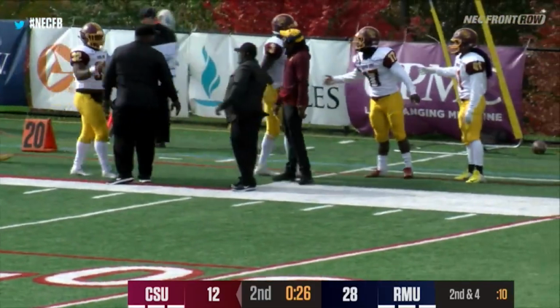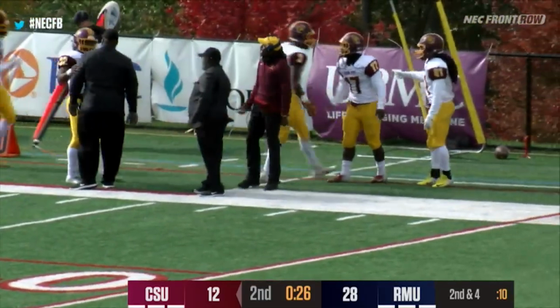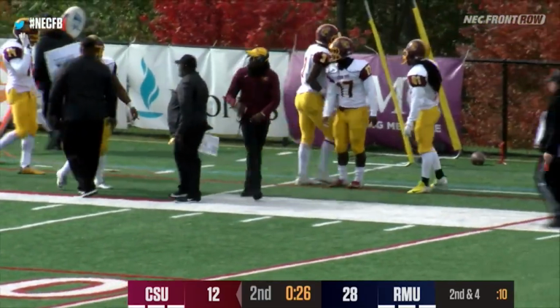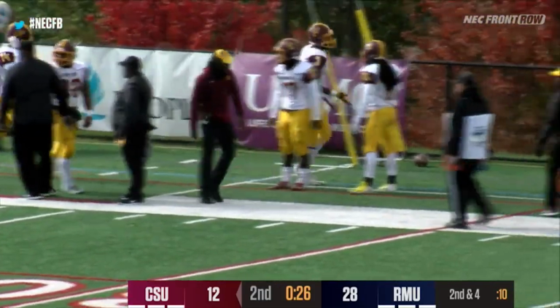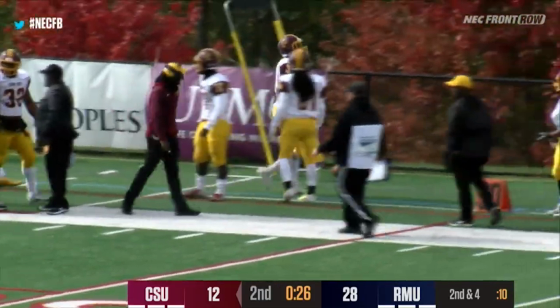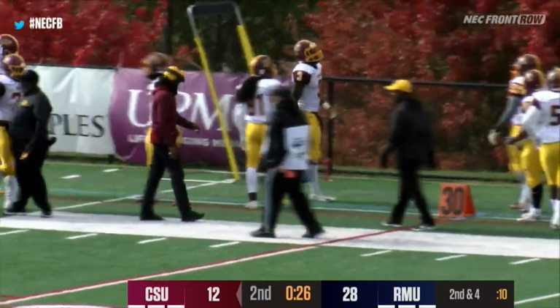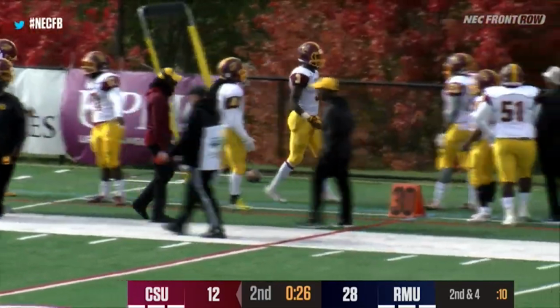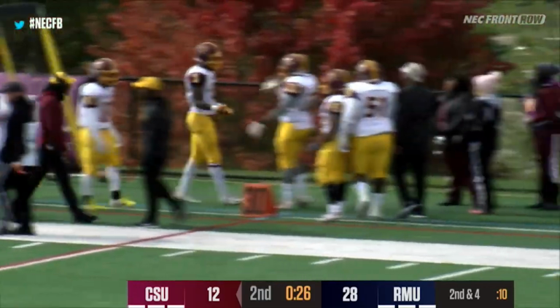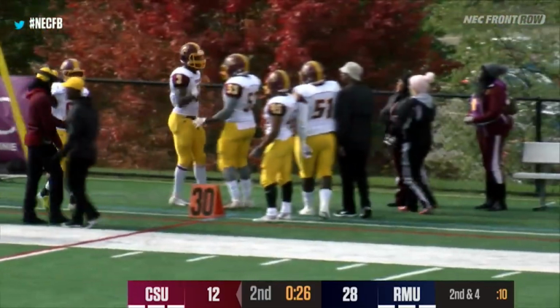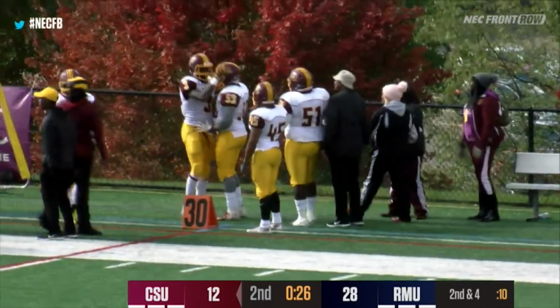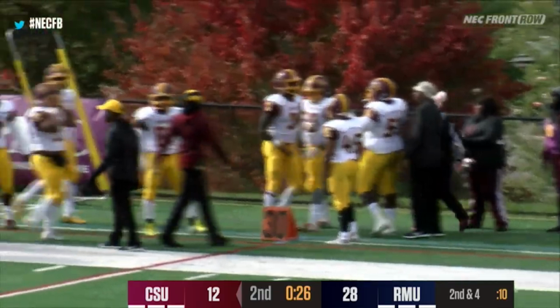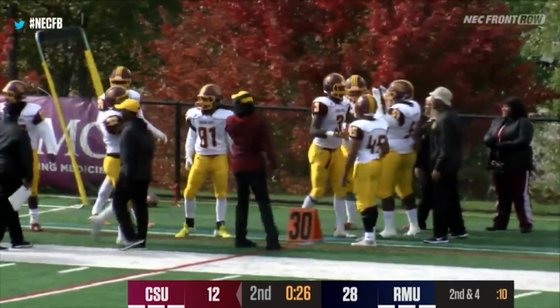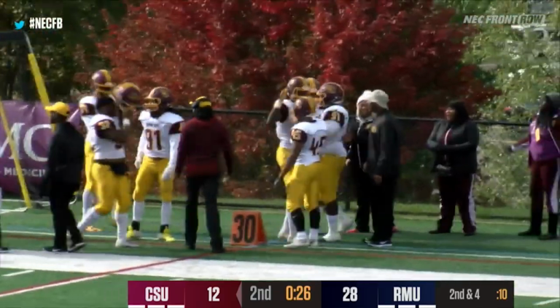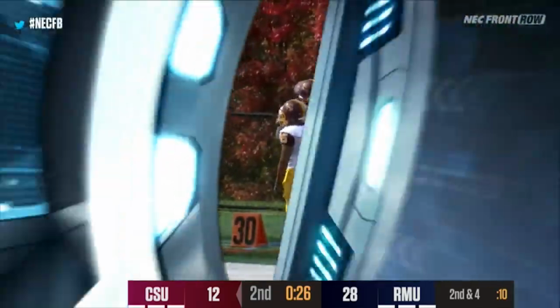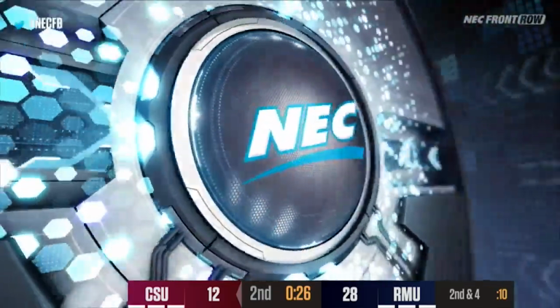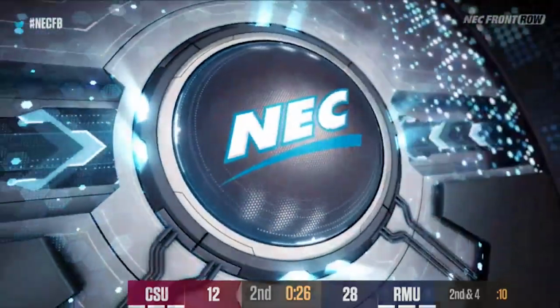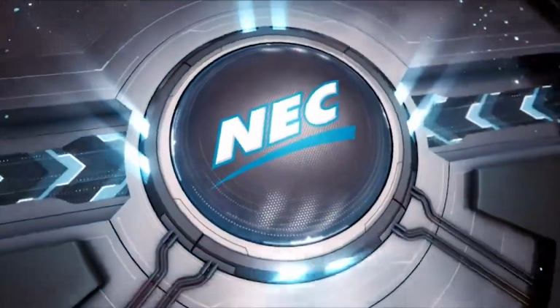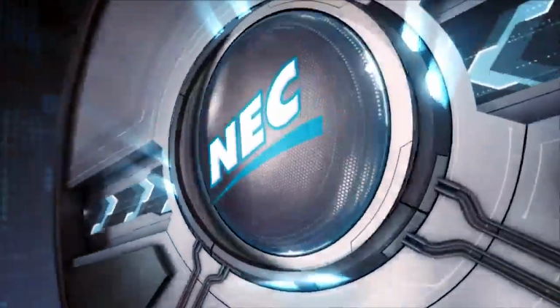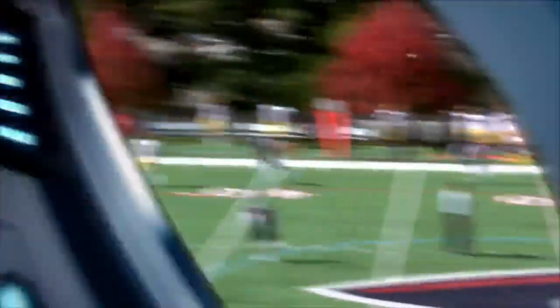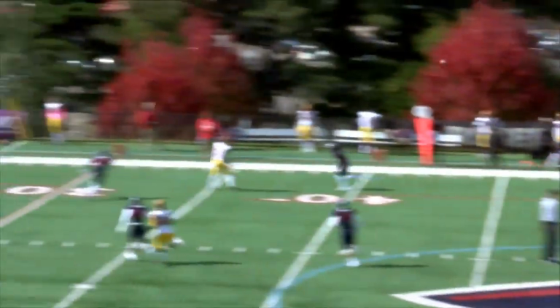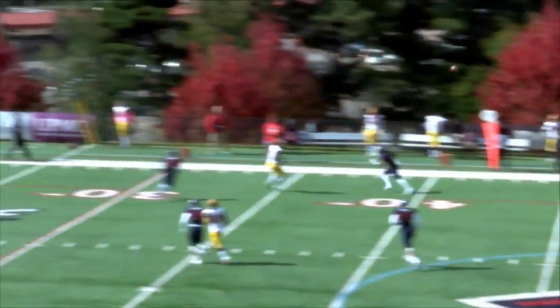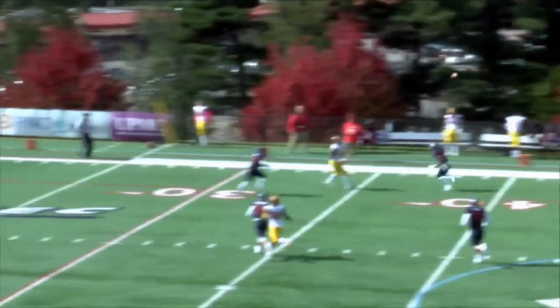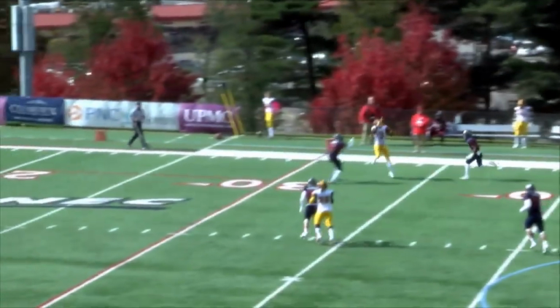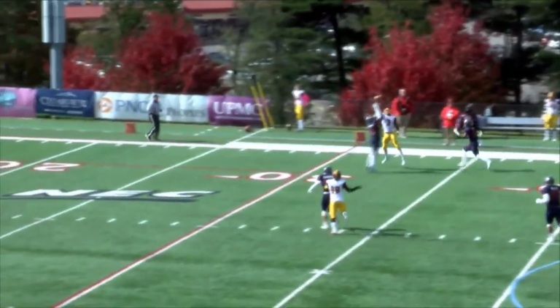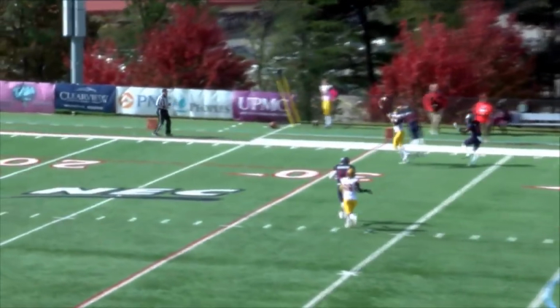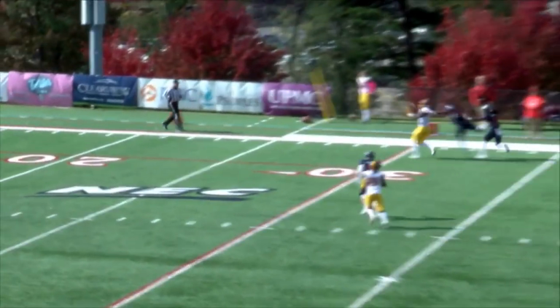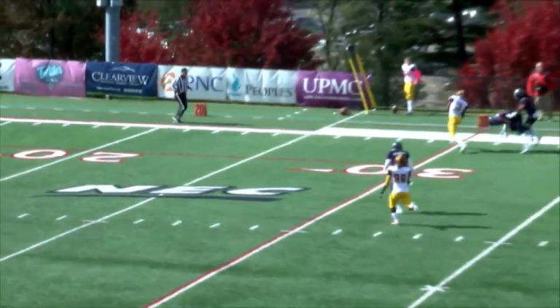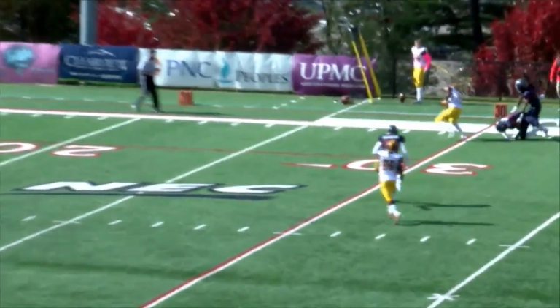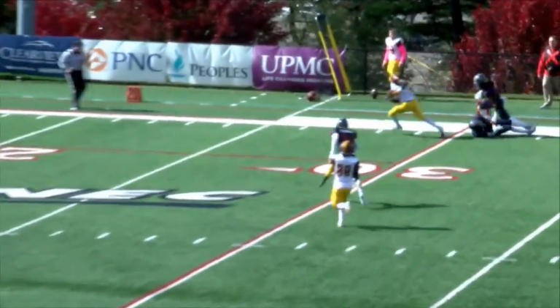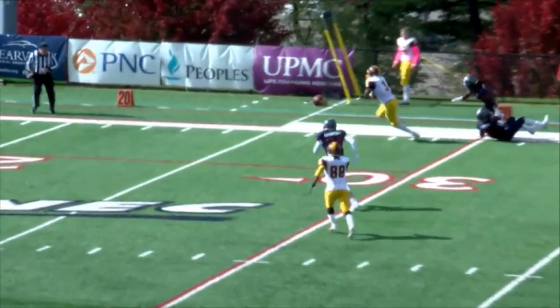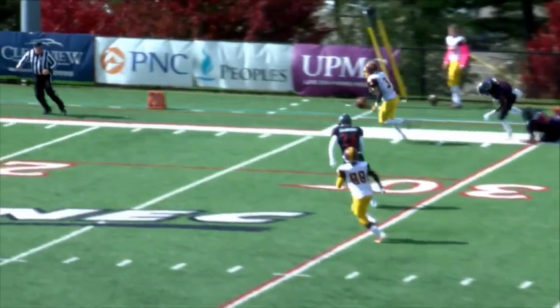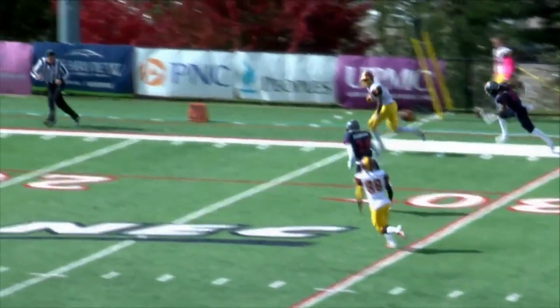Kevin Greenhow — 6'1", 200-pound wide receiver, a junior from Columbus, Ohio. He's also a backup quarterback. You see his athletic ability — he's the number one target for this offense.